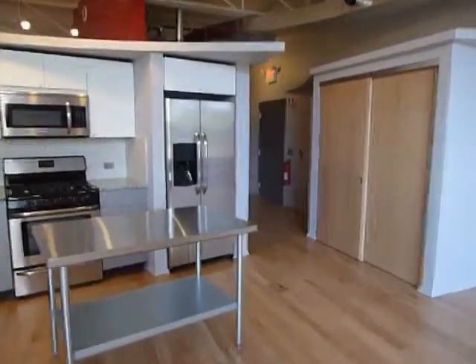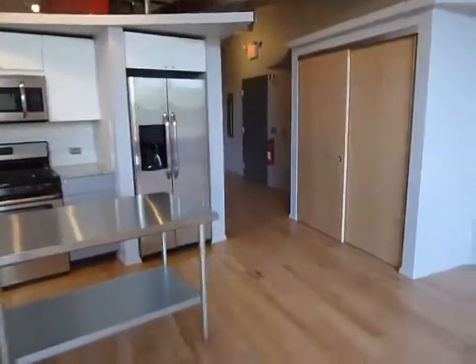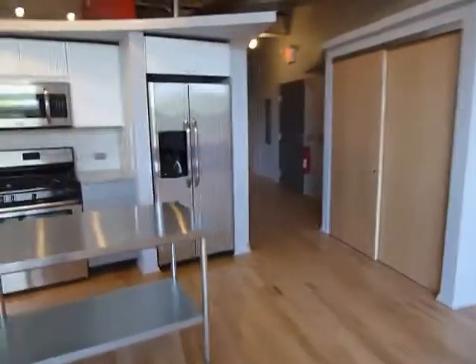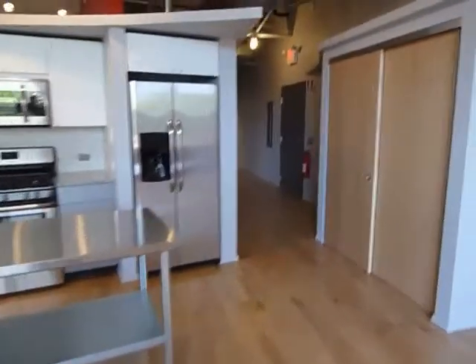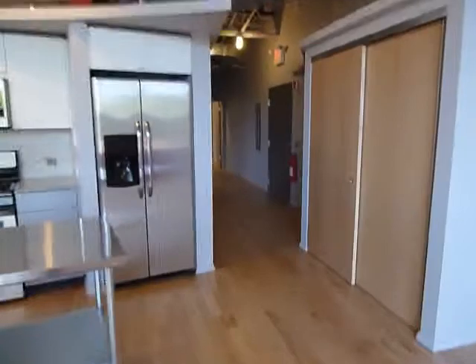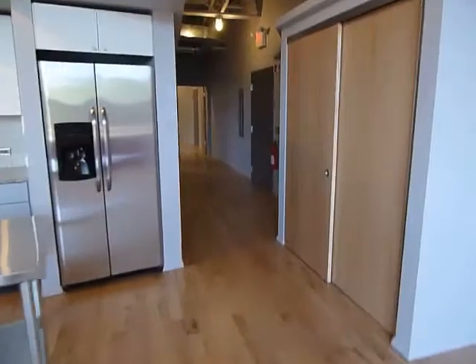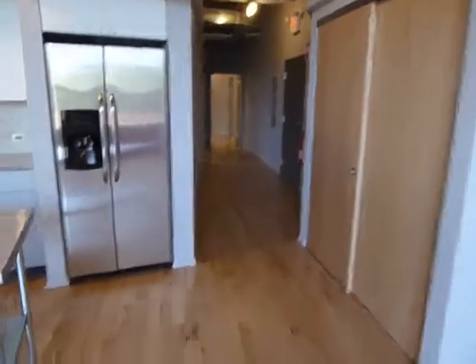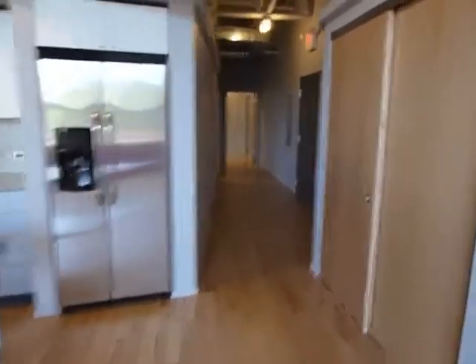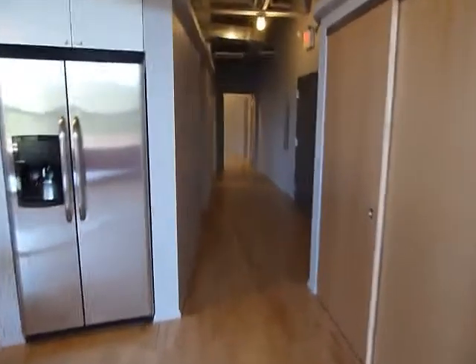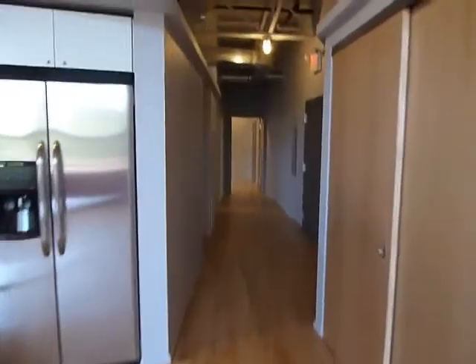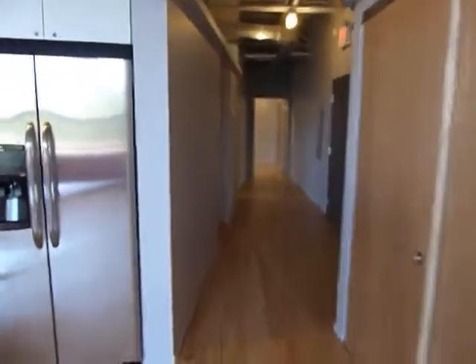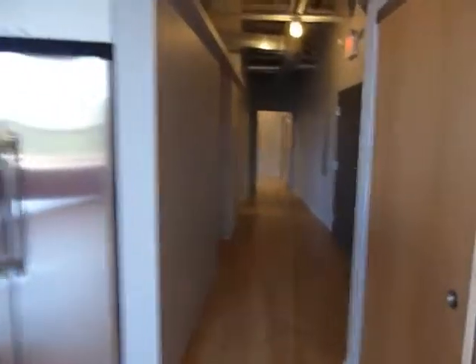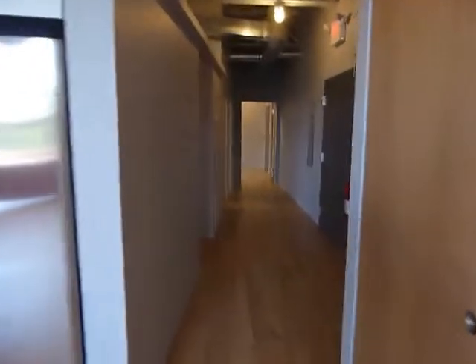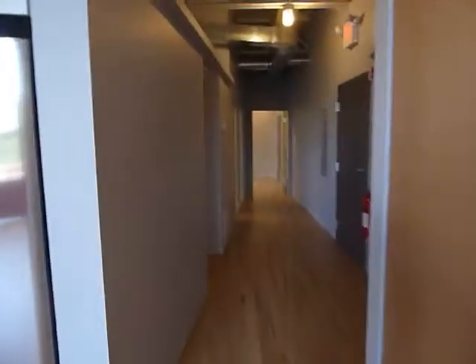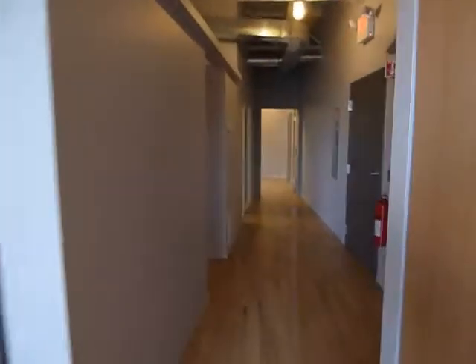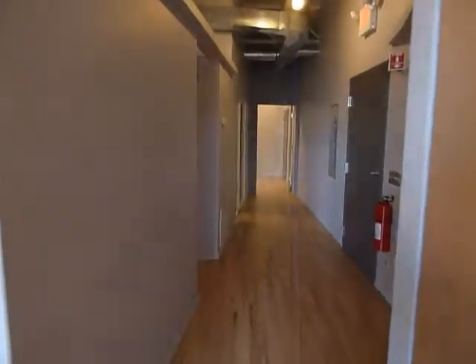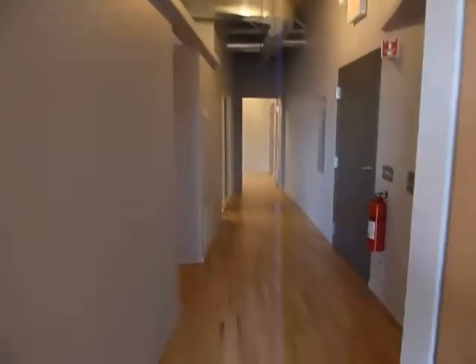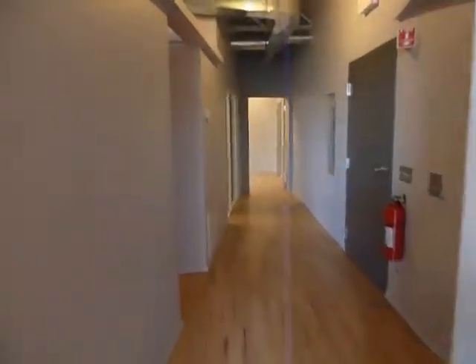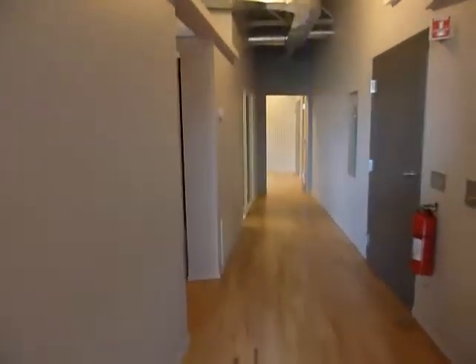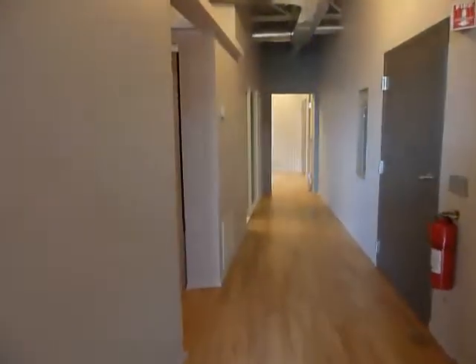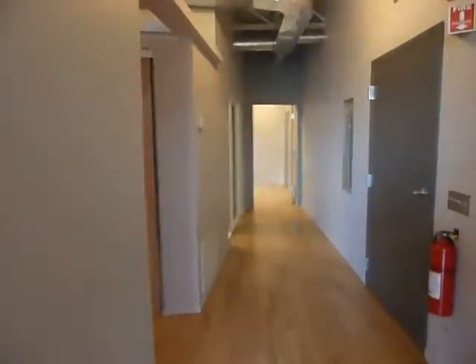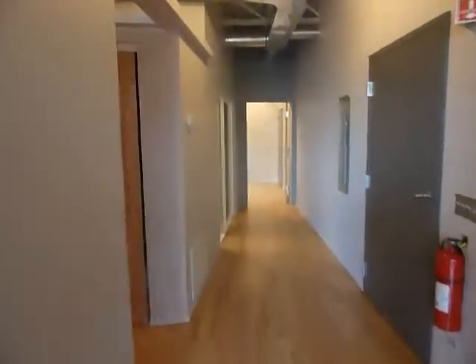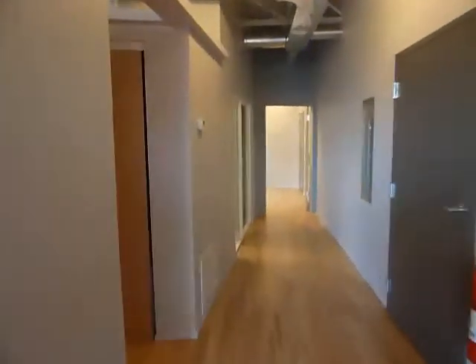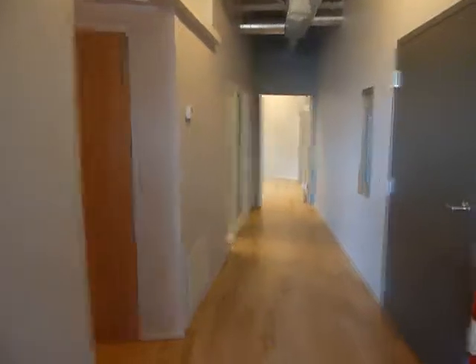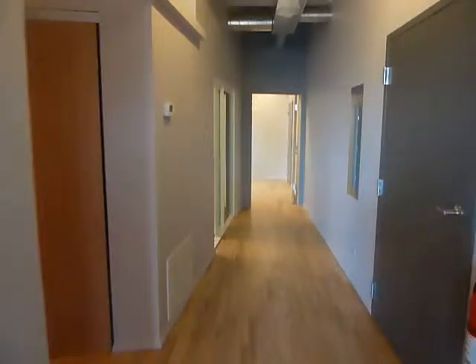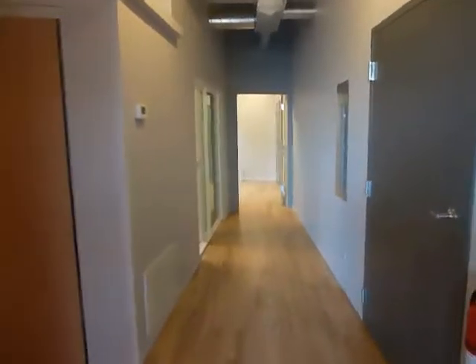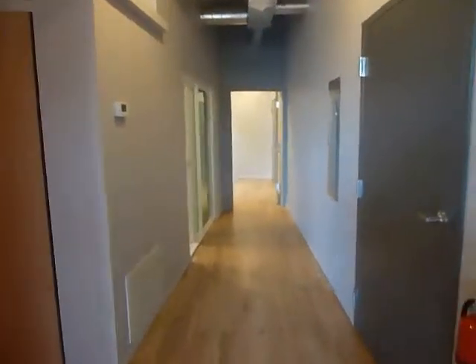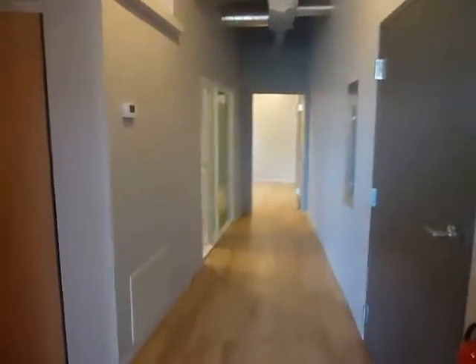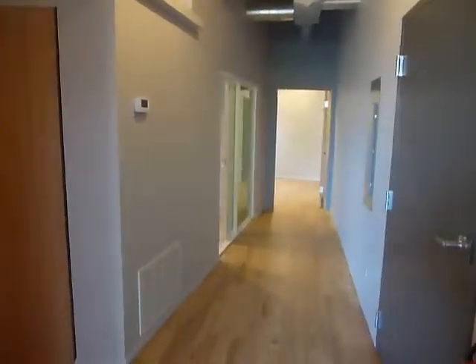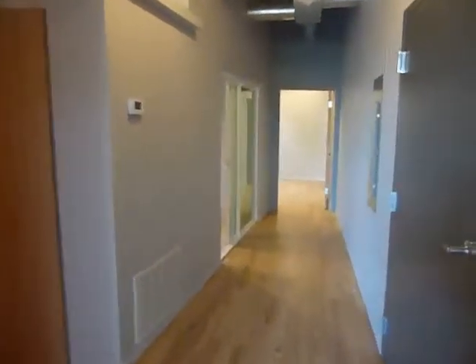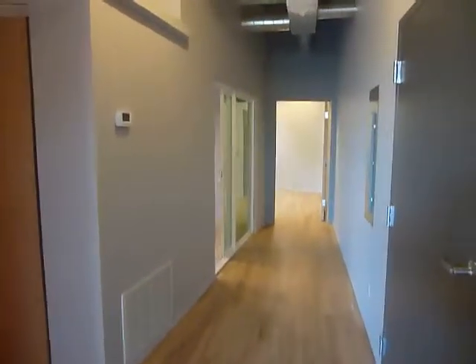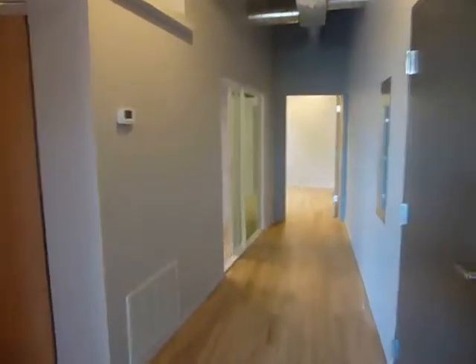Going to take a walk back here towards the two secondary rooms we have. We'll go there in a second.